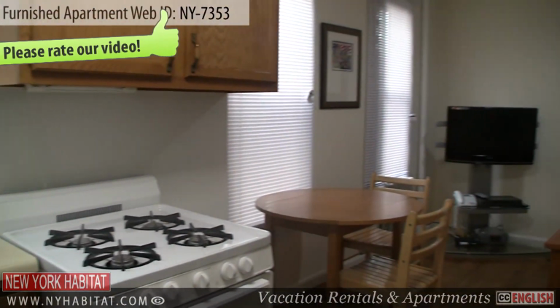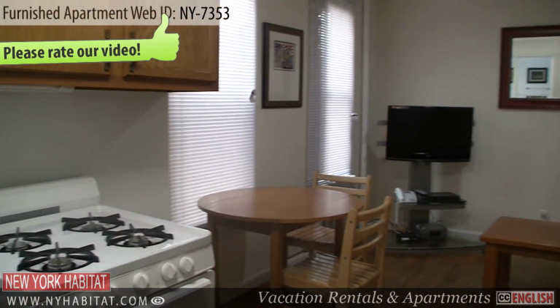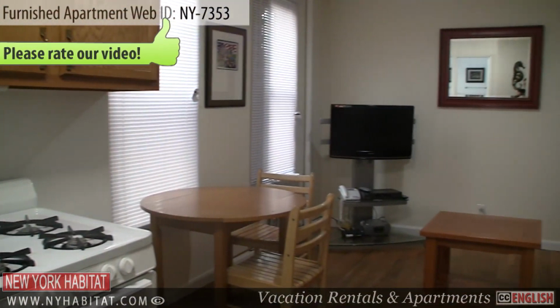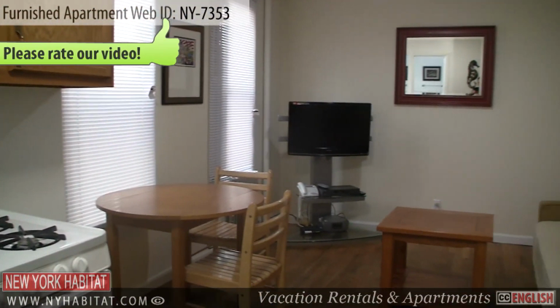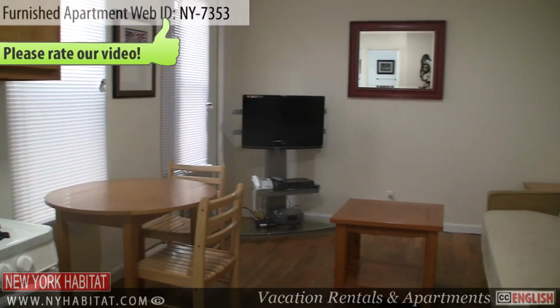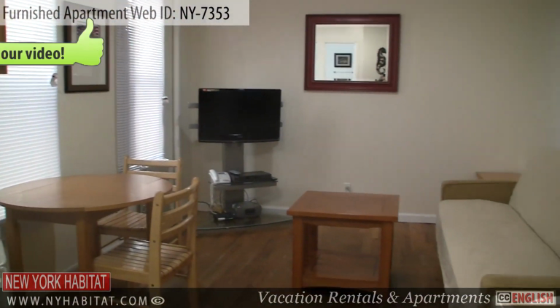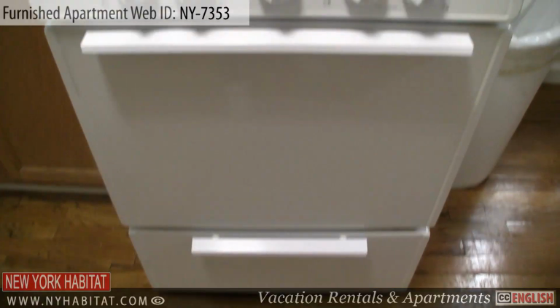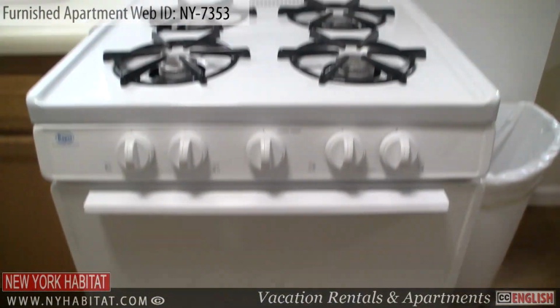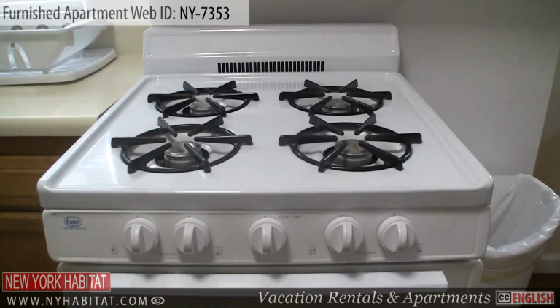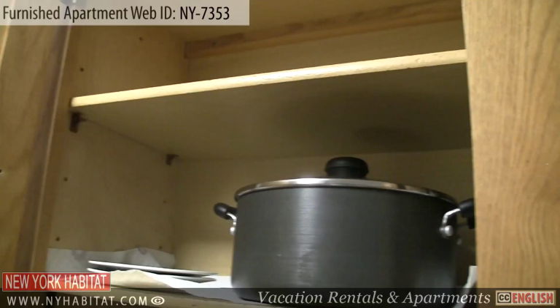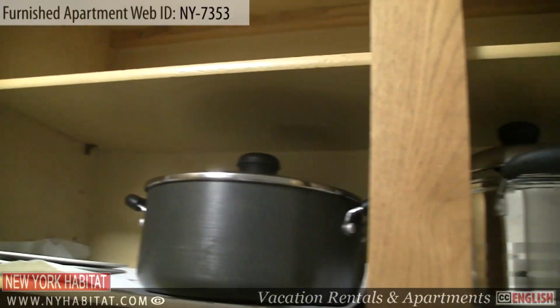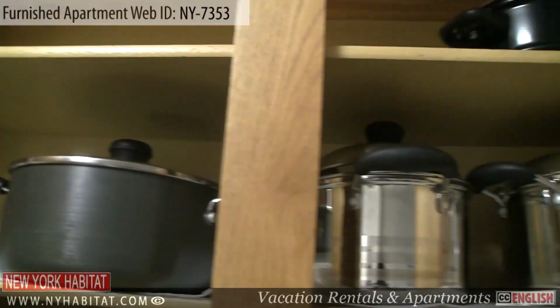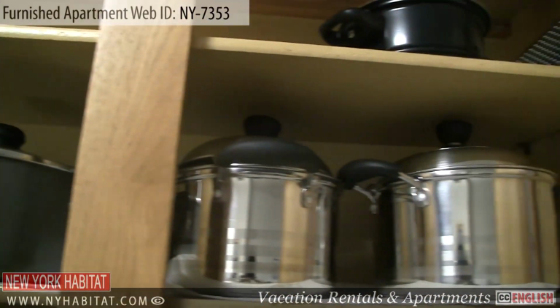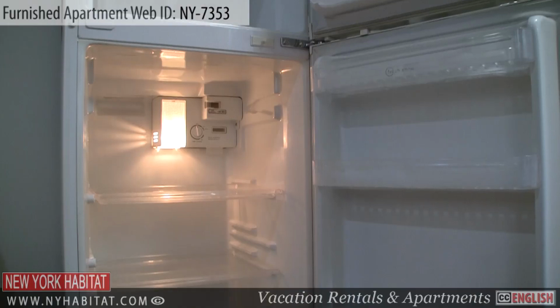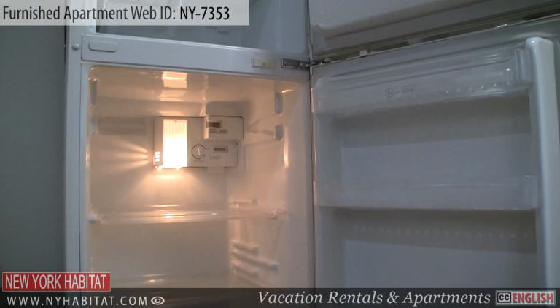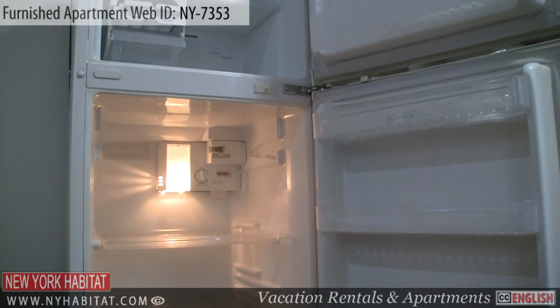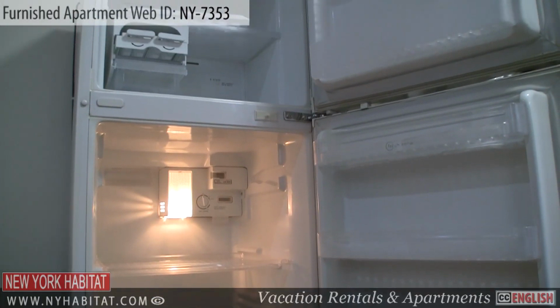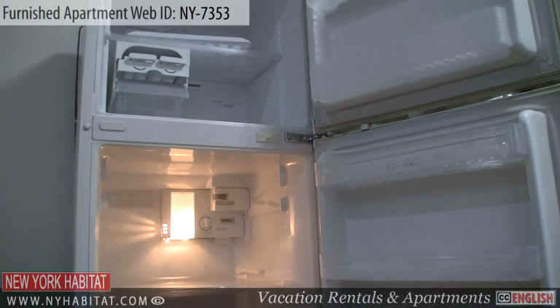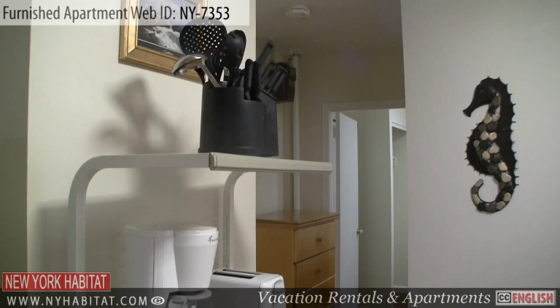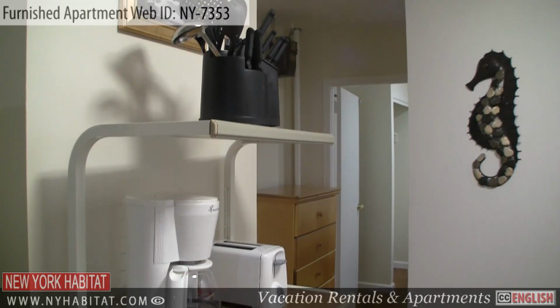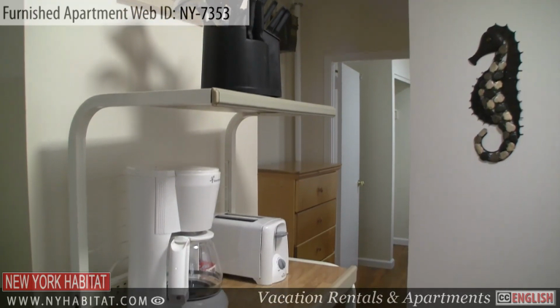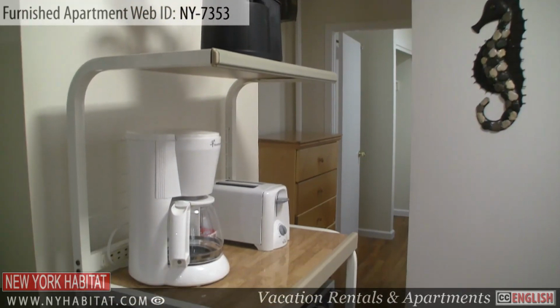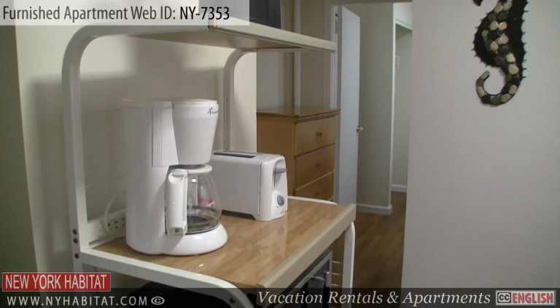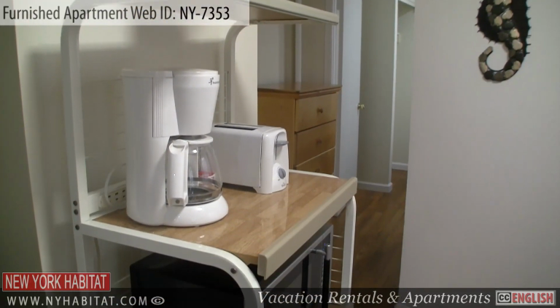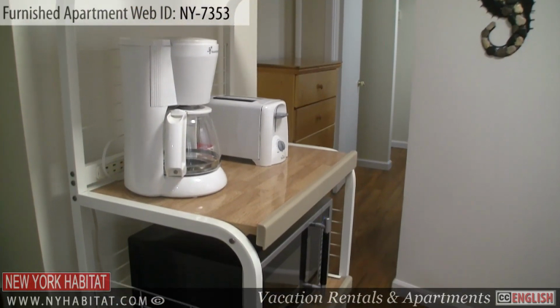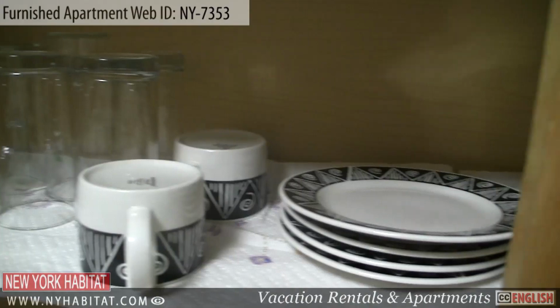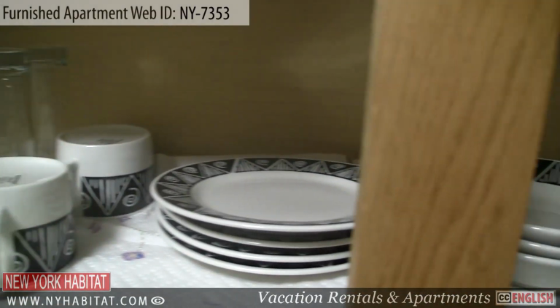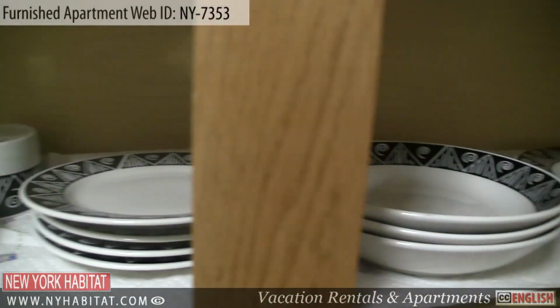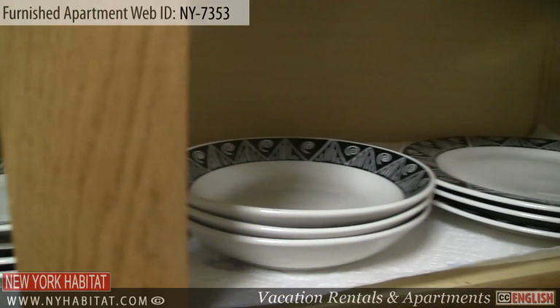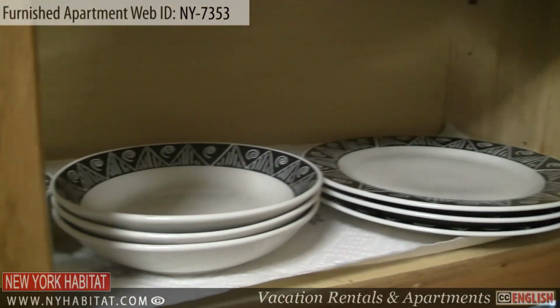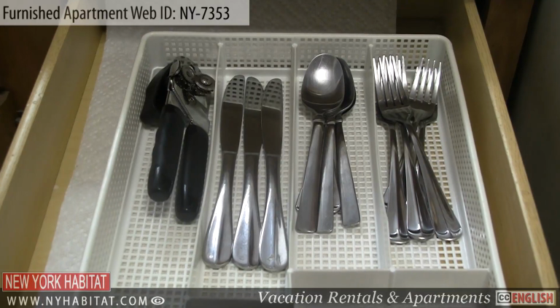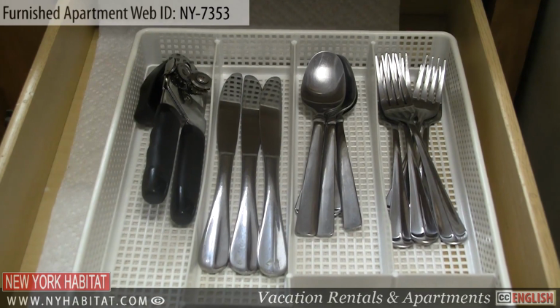The open kitchen is connected to the living room. It's equipped with all the necessary items for preparing a meal, such as a gas stove, a refrigerator, a toaster, a coffee maker, and a microwave. And of course, dishware and utensils are provided.